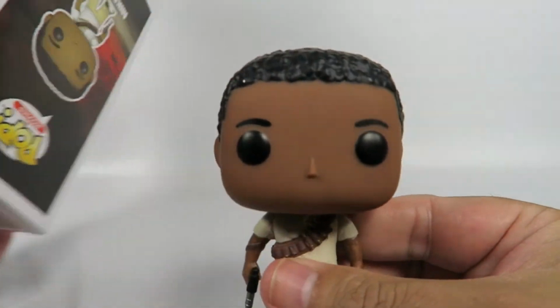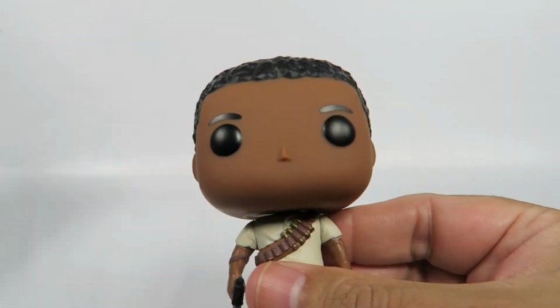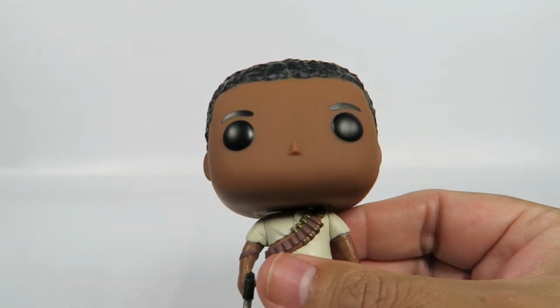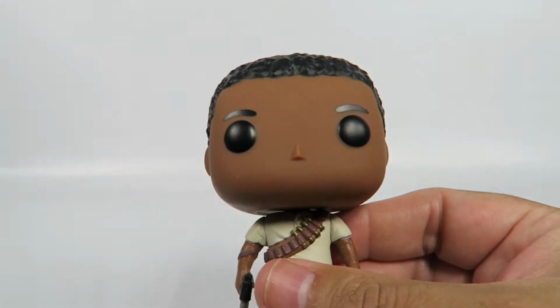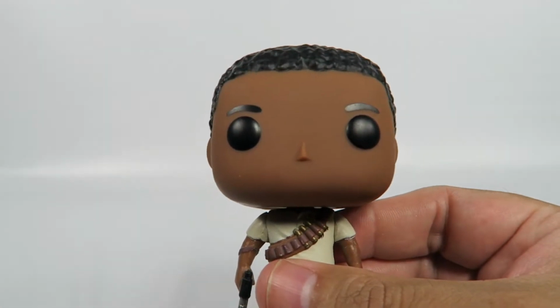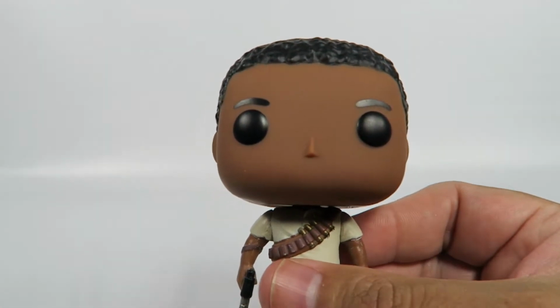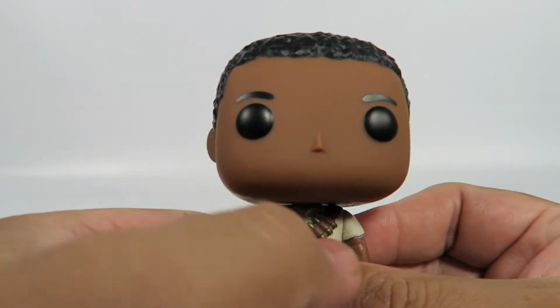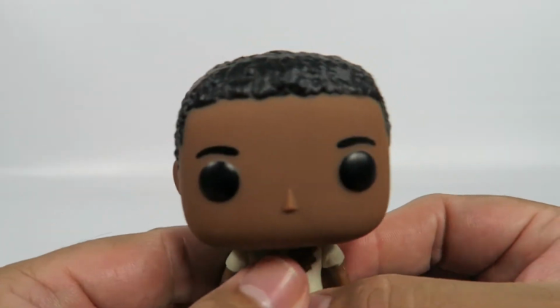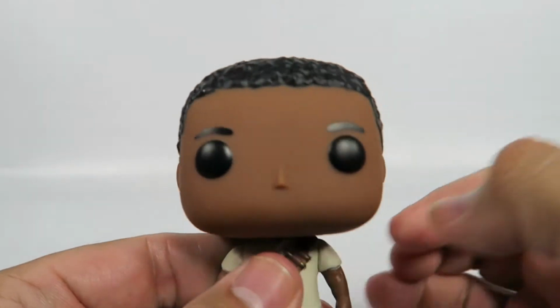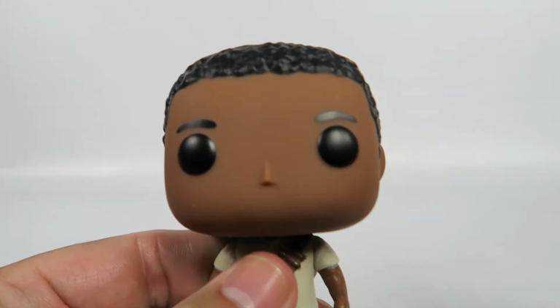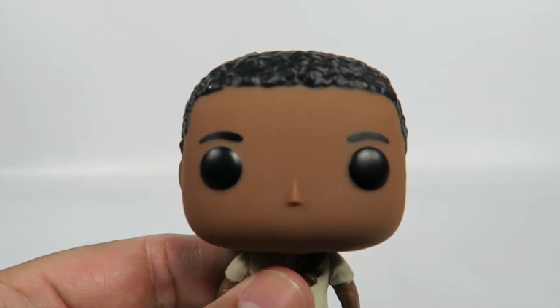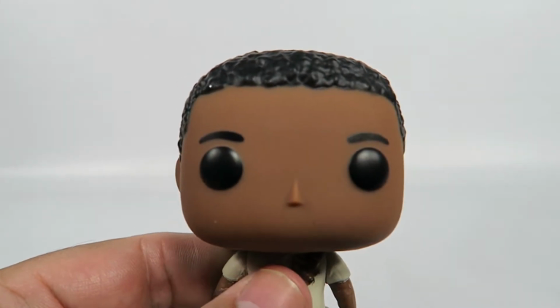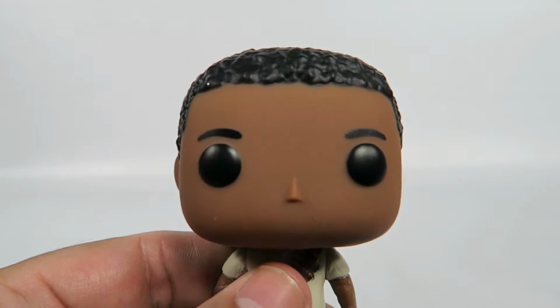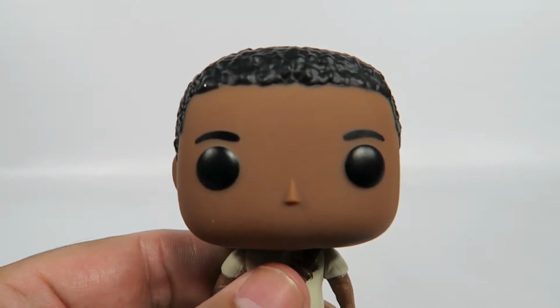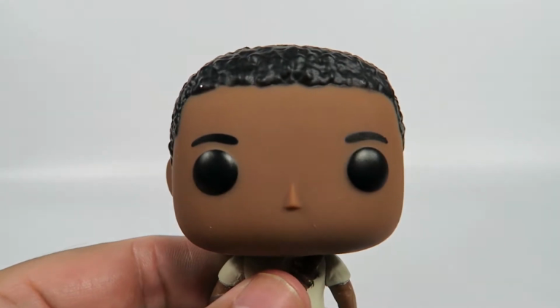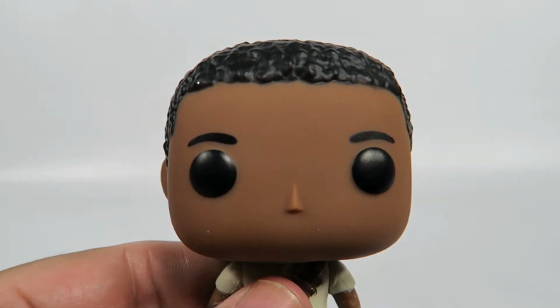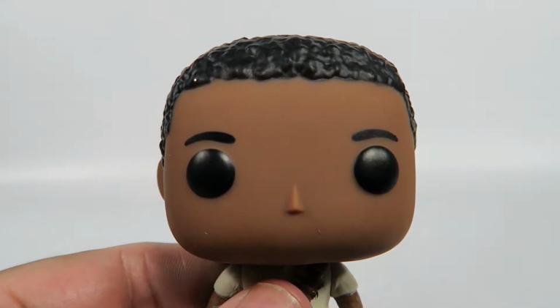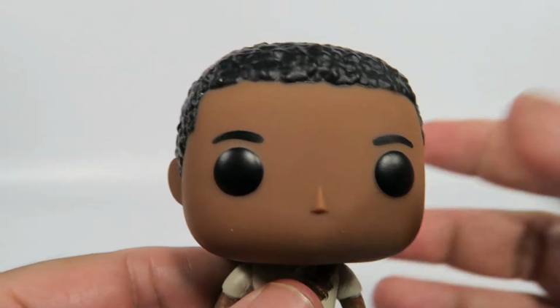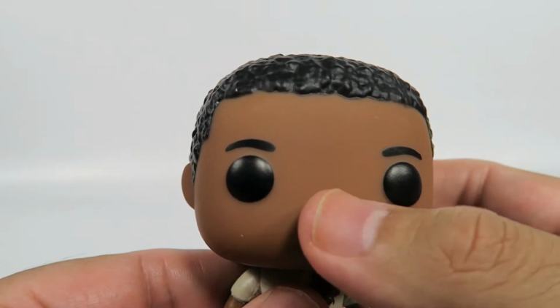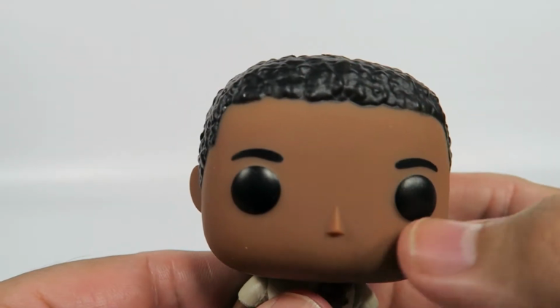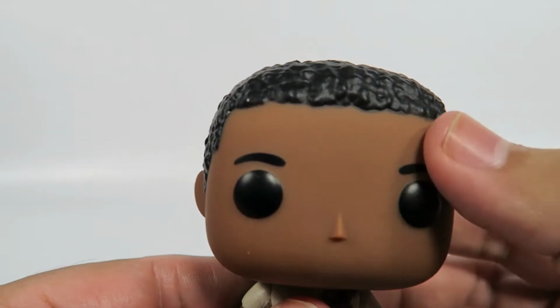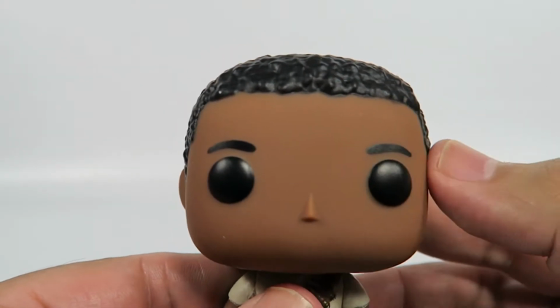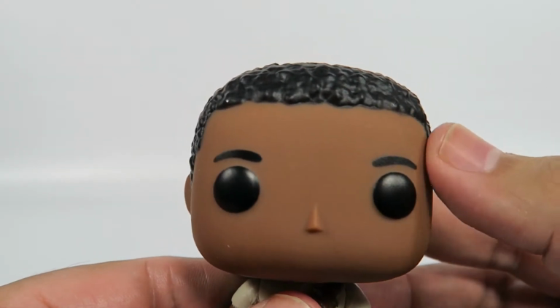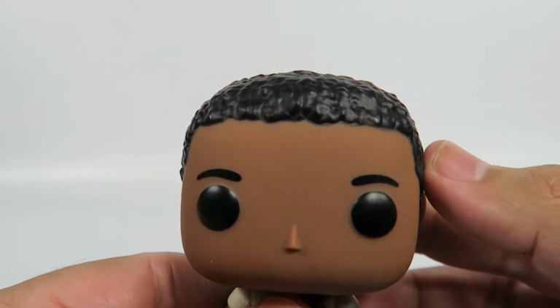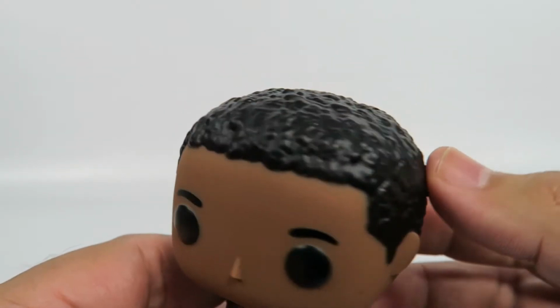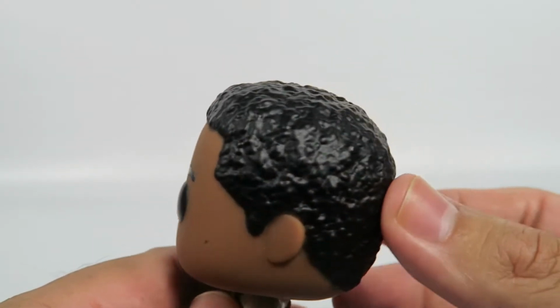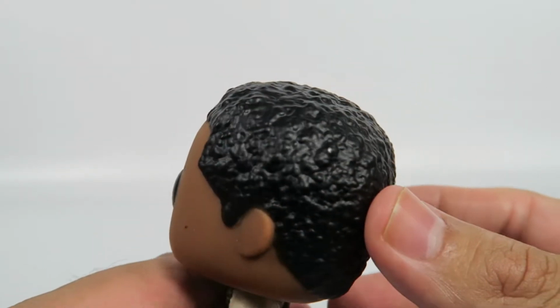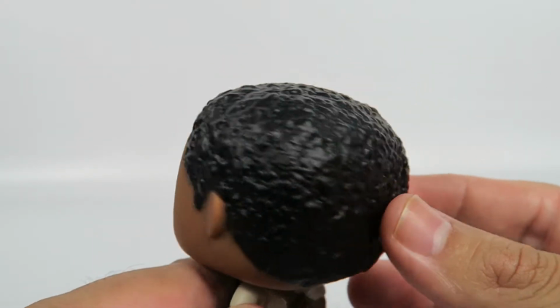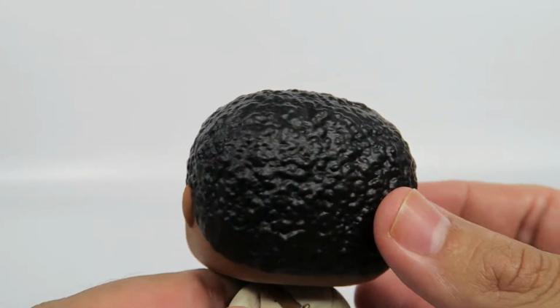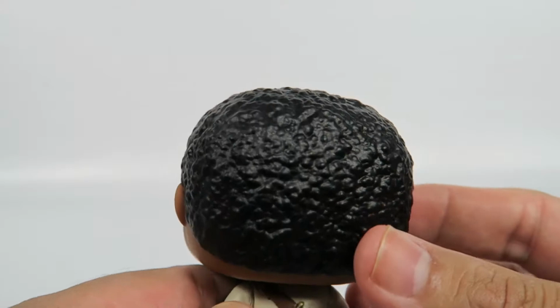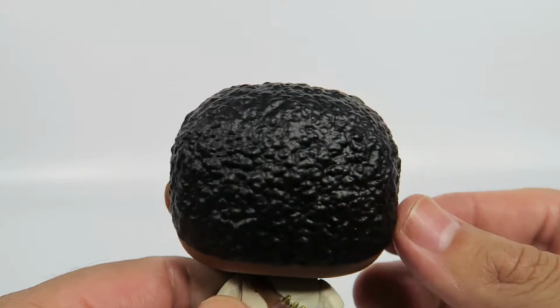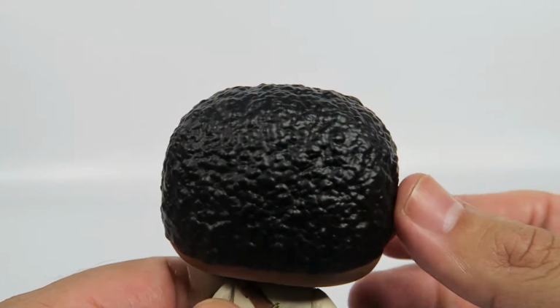Let's take a look at the figure. Standard Funko dead eyes, standard Funko pyramid nose, standard Funko drawn-on eyebrows, and a short haircut.